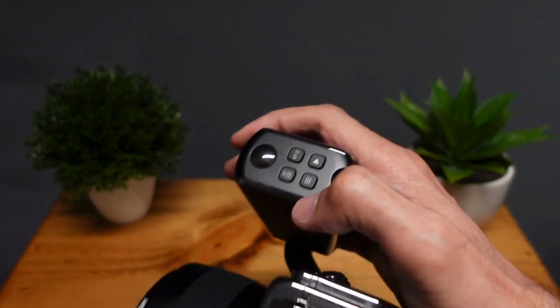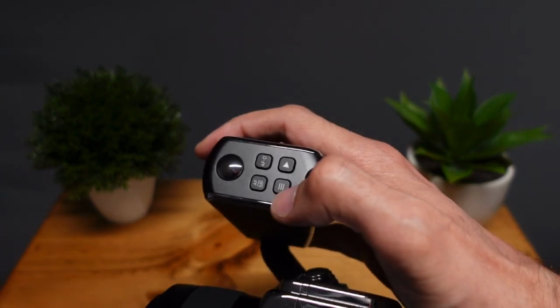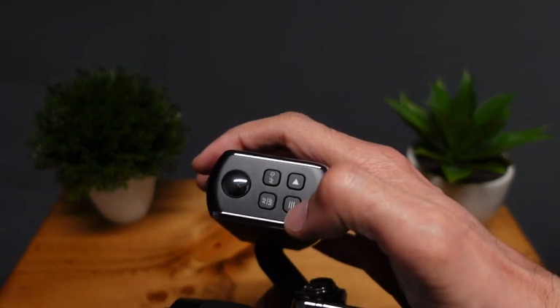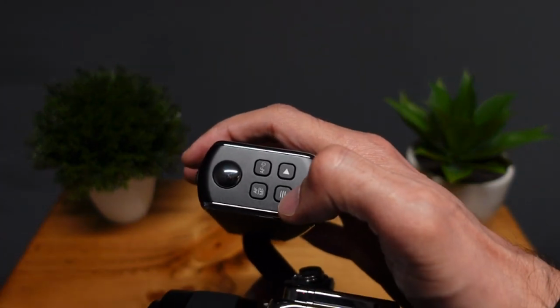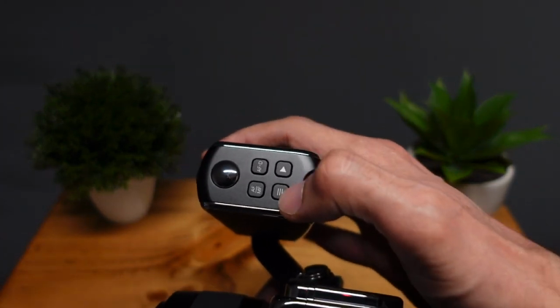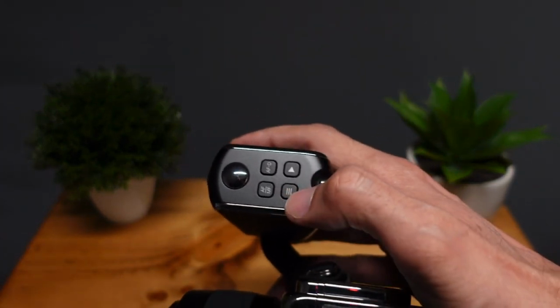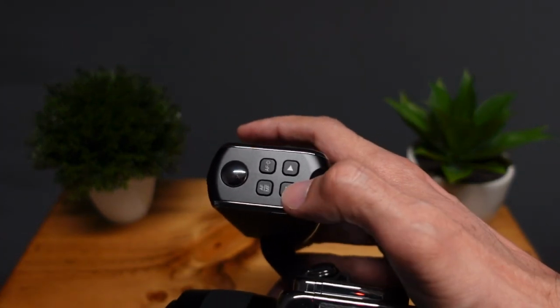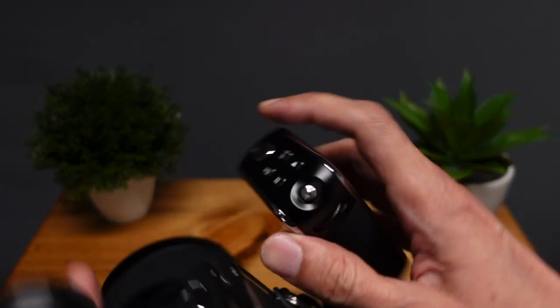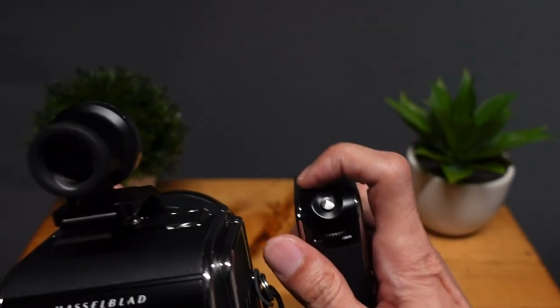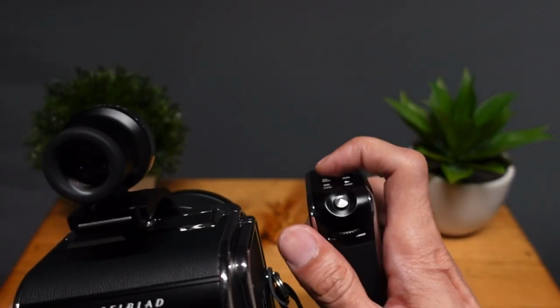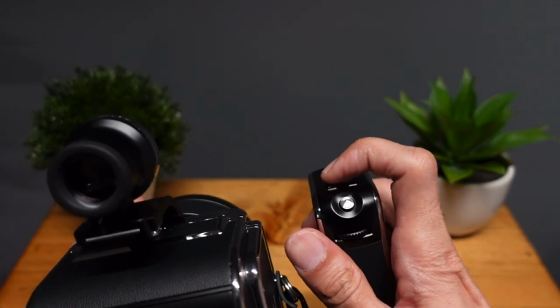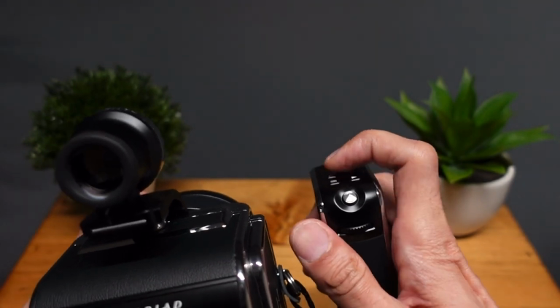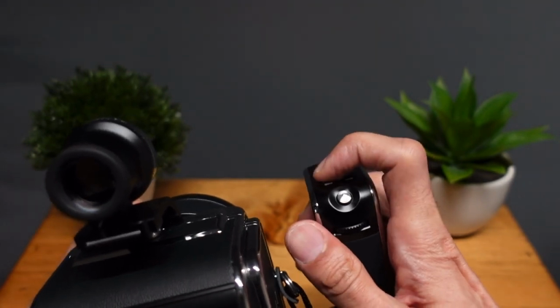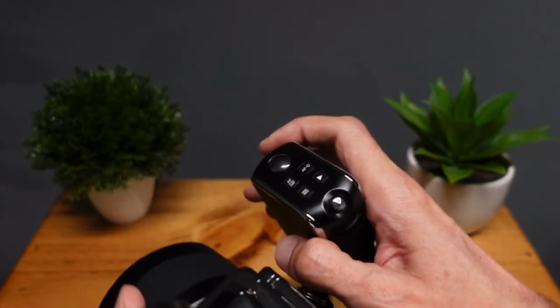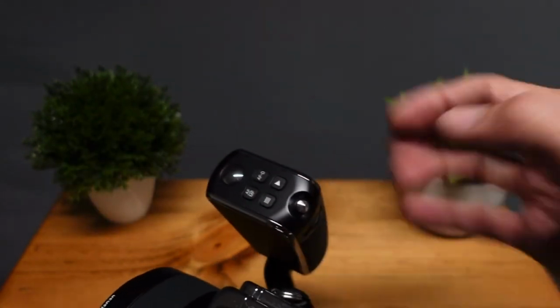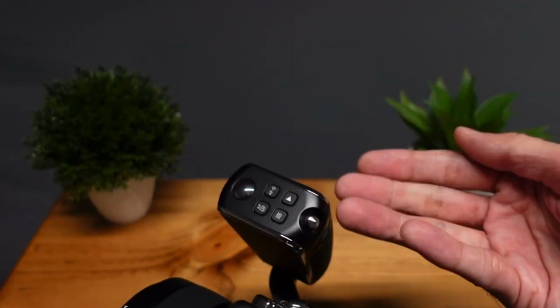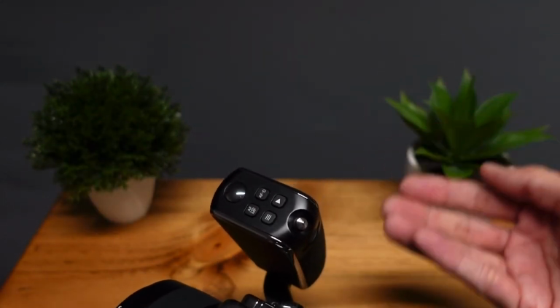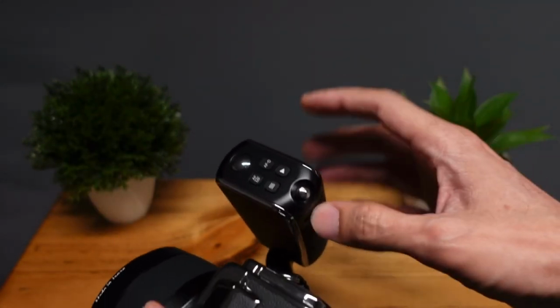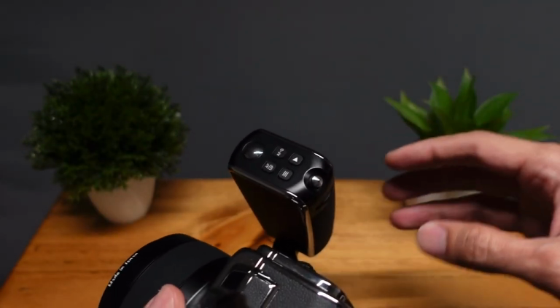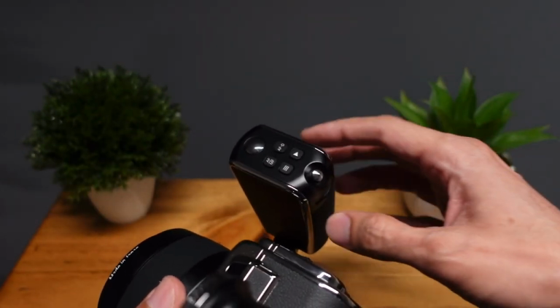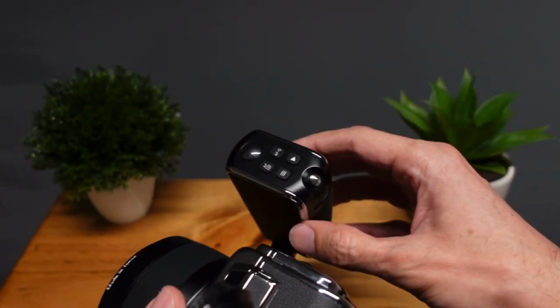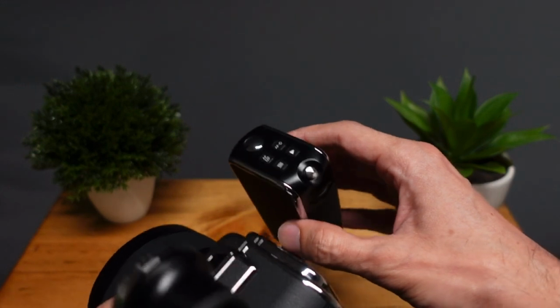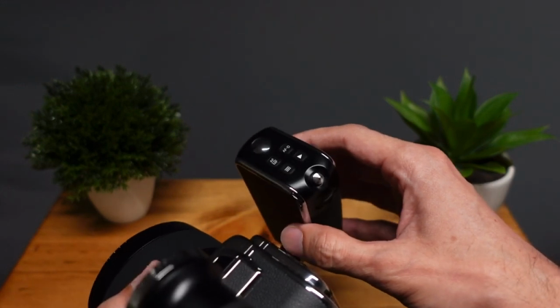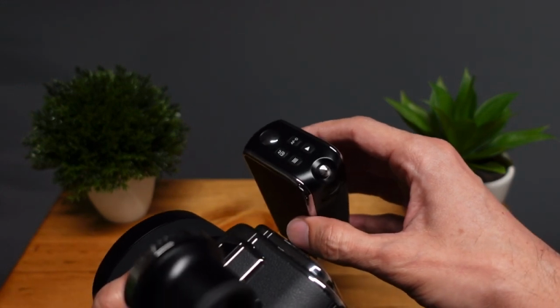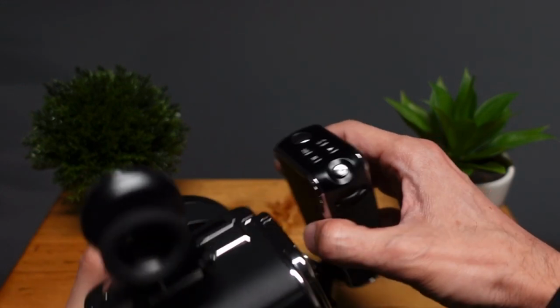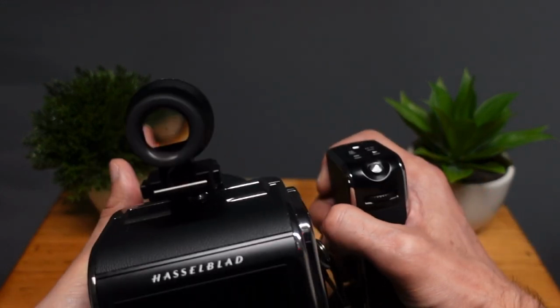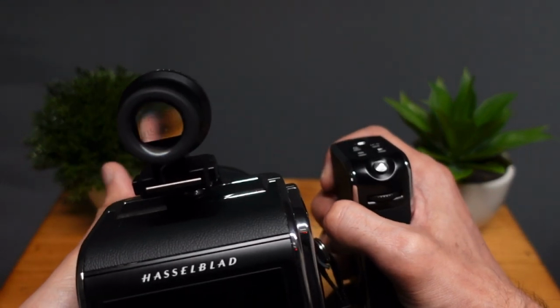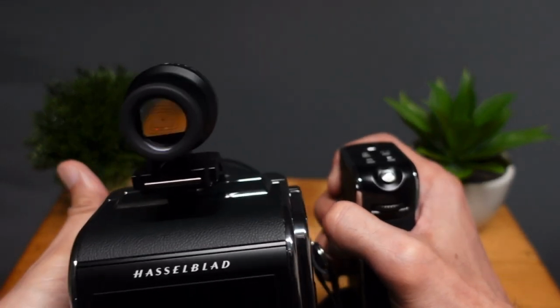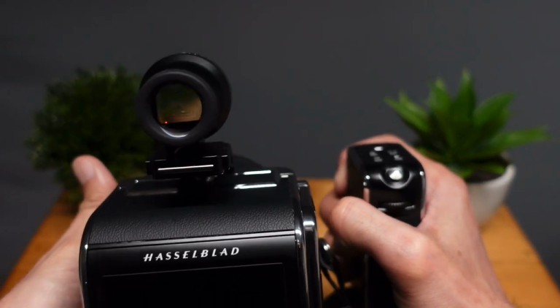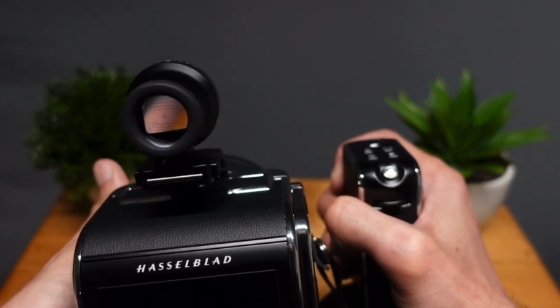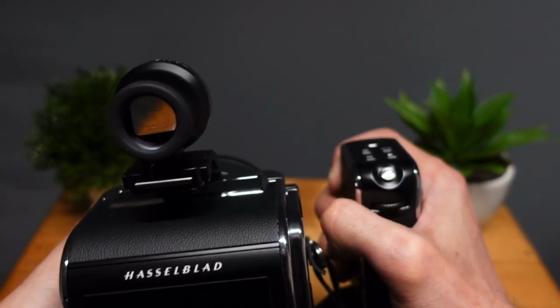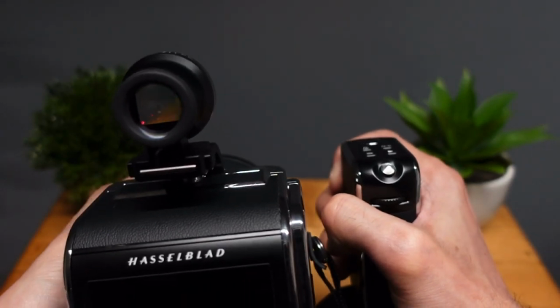The menu button is fairly straightforward. You press the menu button and you can see the whole menu. We'll come back to that in a minute.